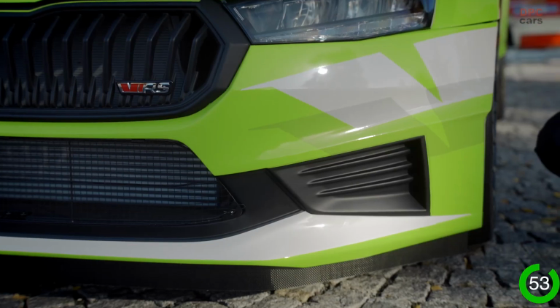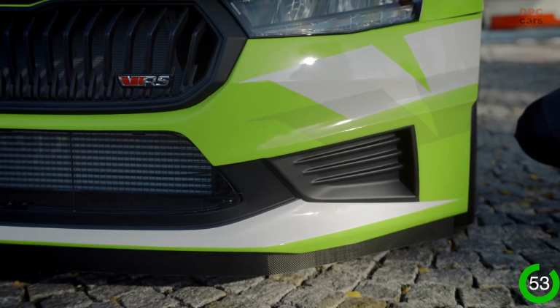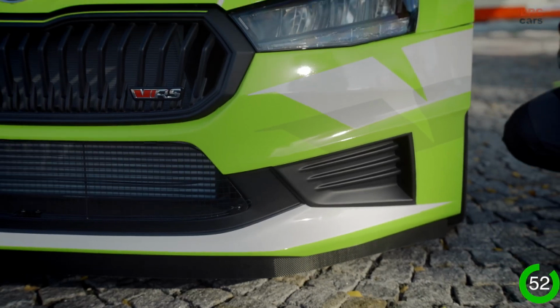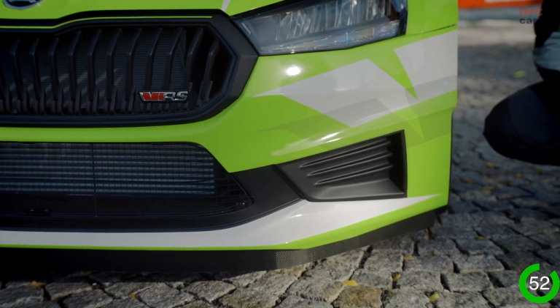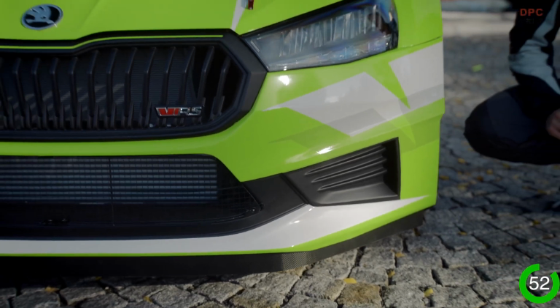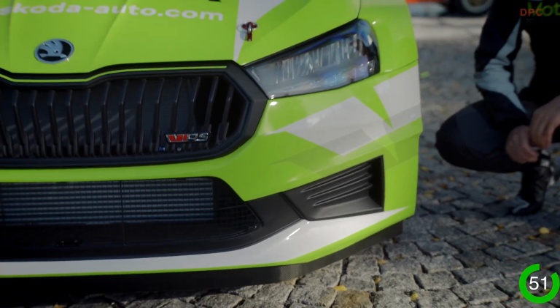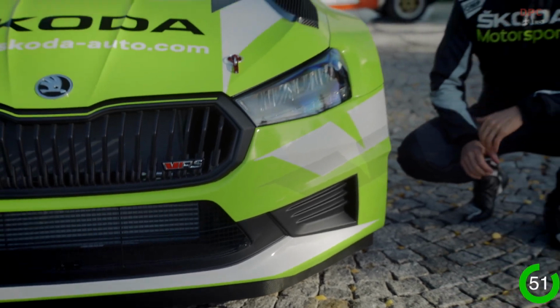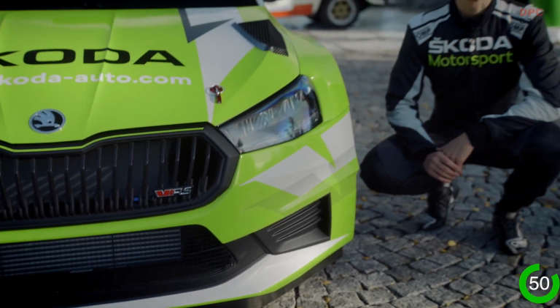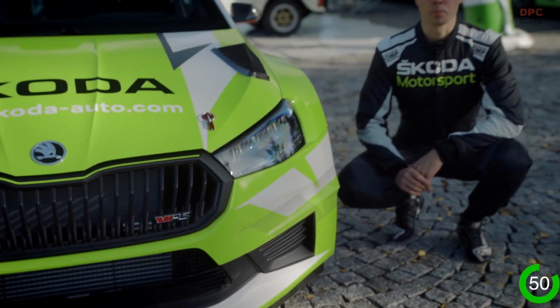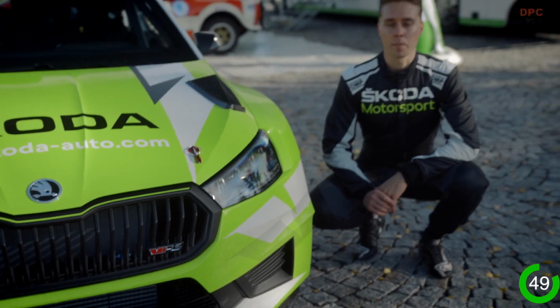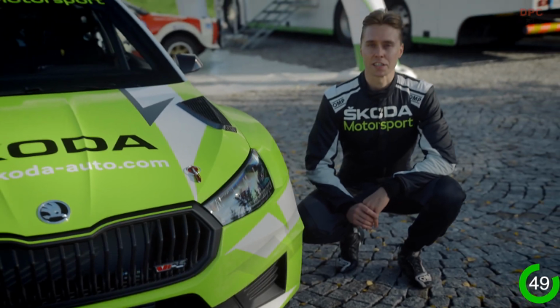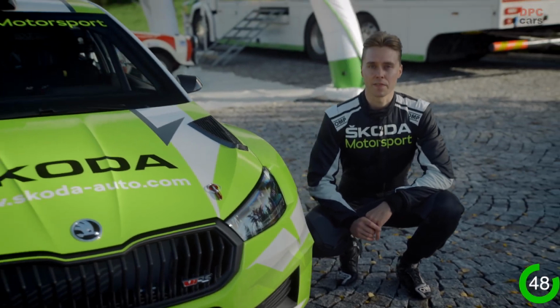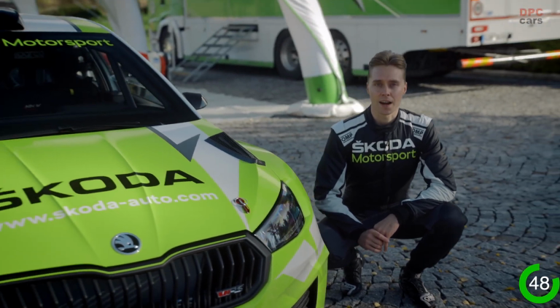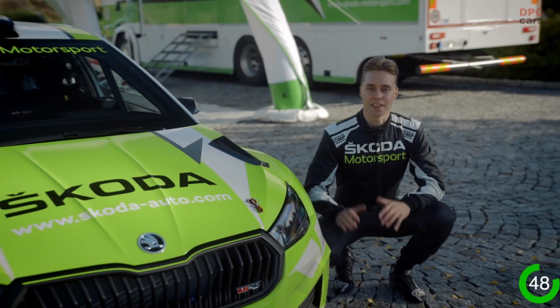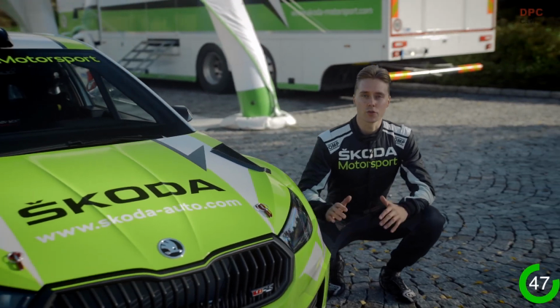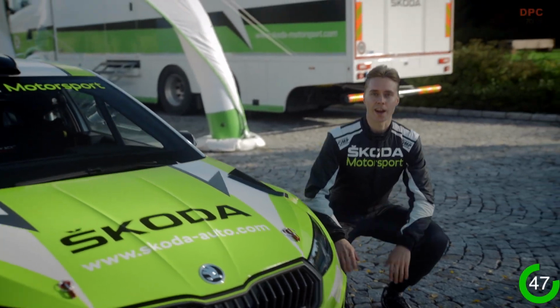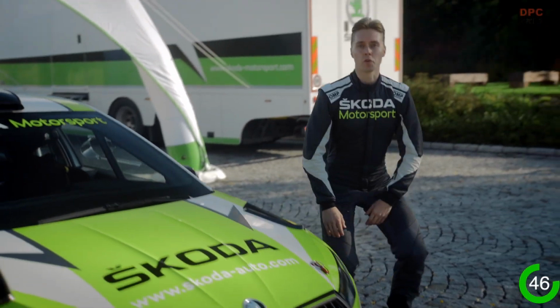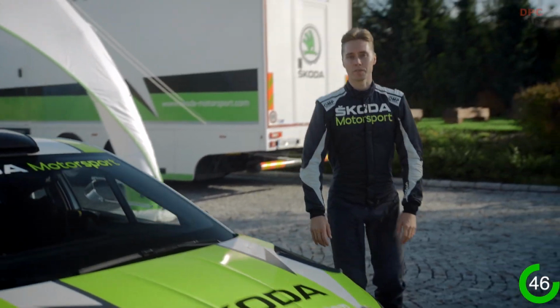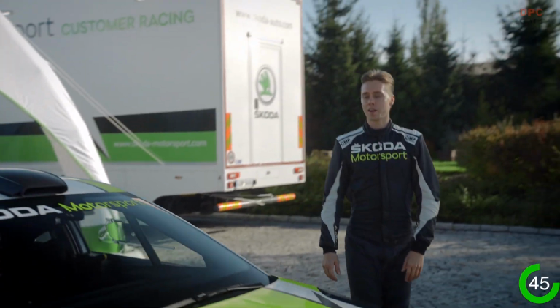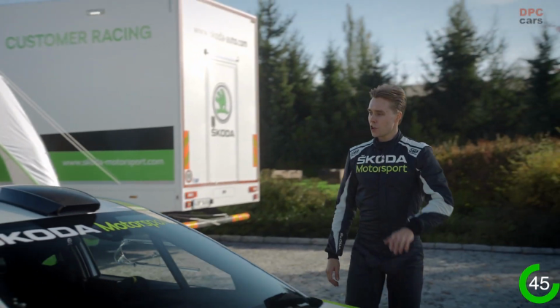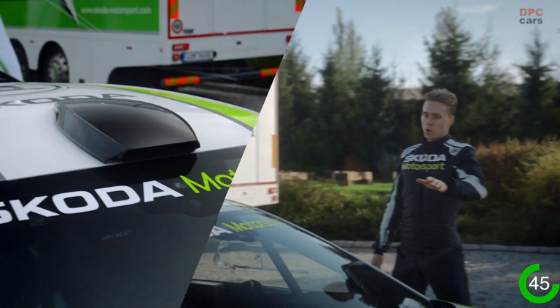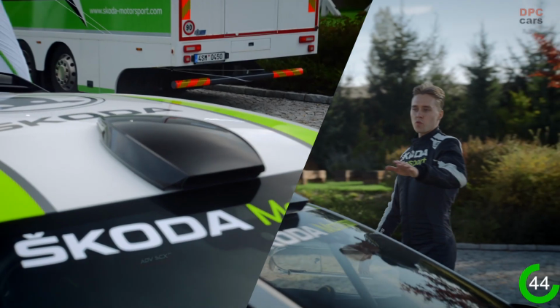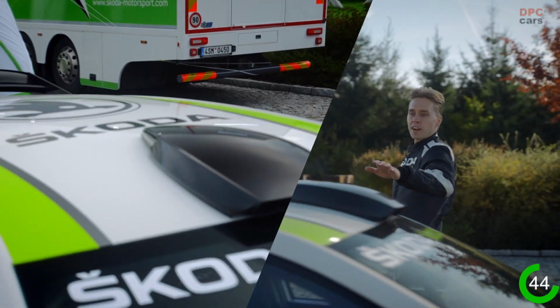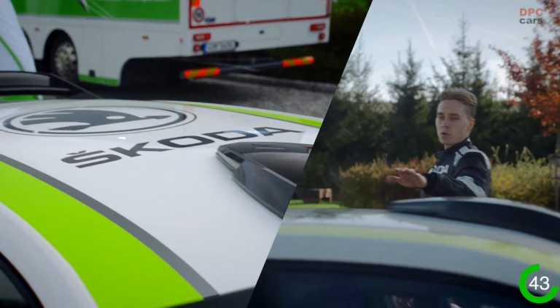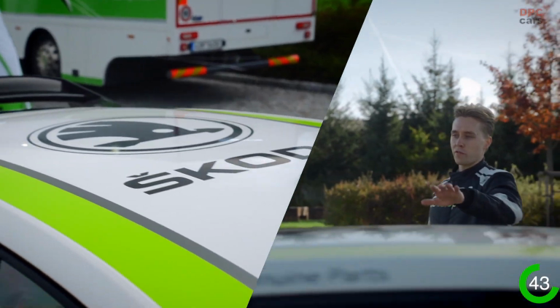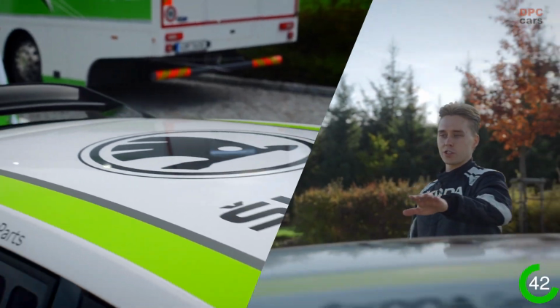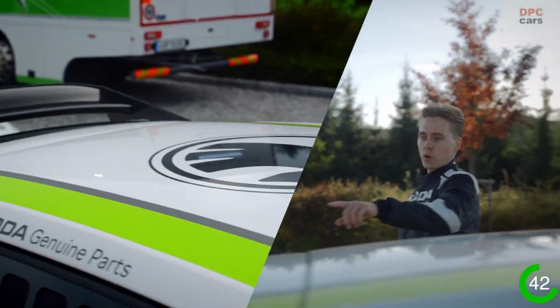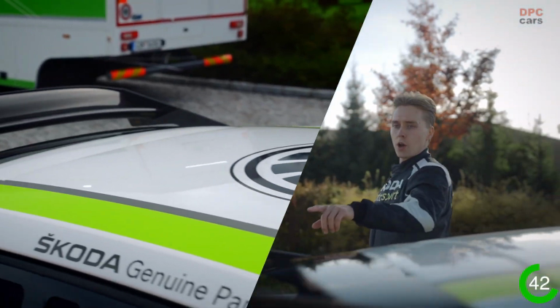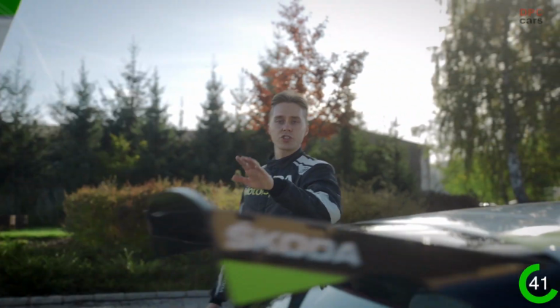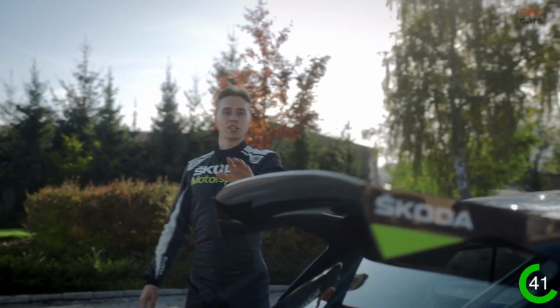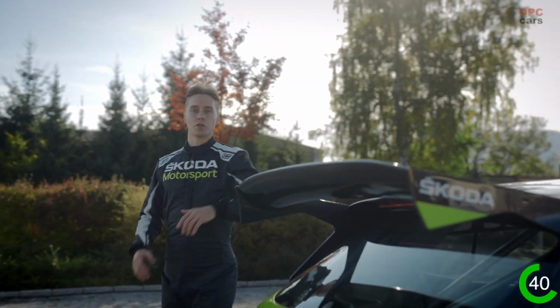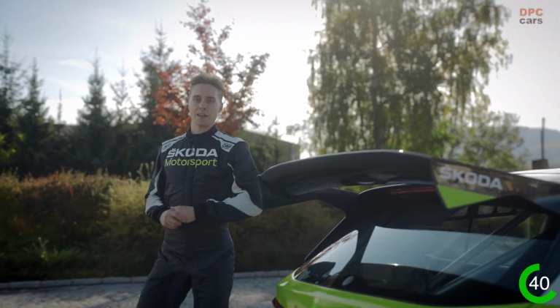Let's start with the improved aerodynamics. The new air curtains in the front bumper are based on the standard Fabia and they reduce the drag of the front part of the car. On the roof, the air now flows more efficiently to the rear wing, which doubles downforce and stability.